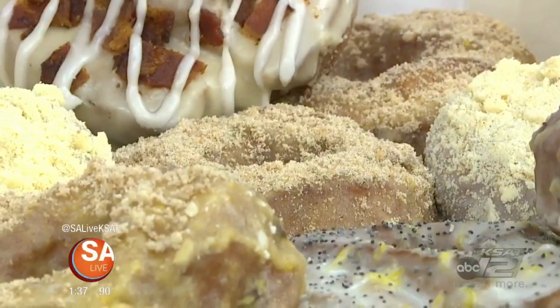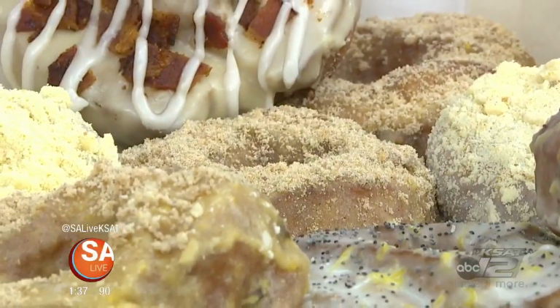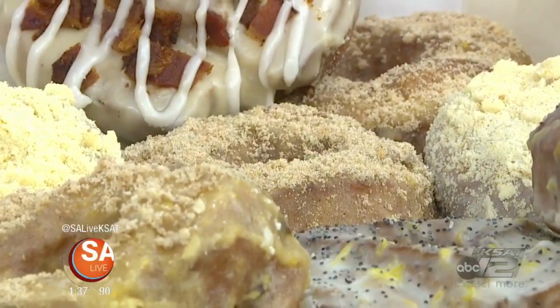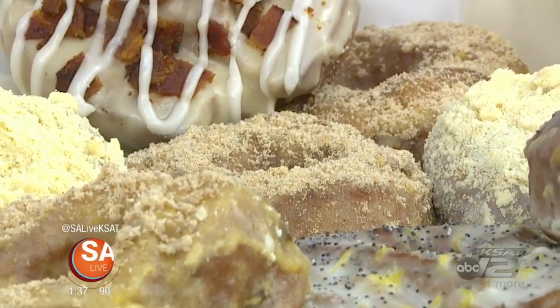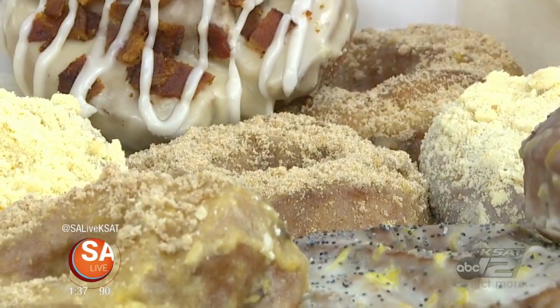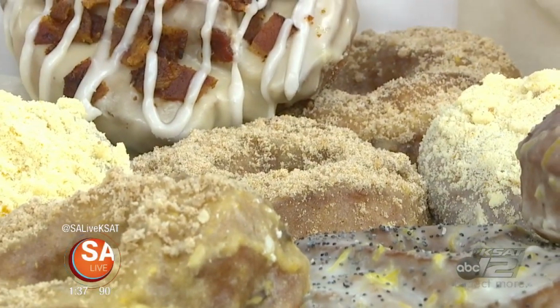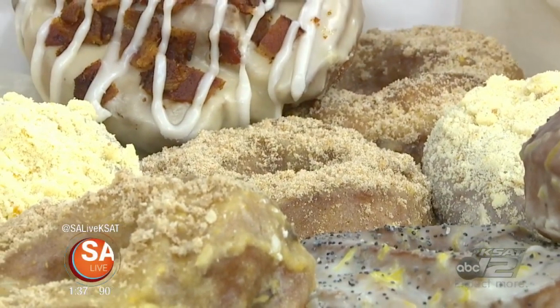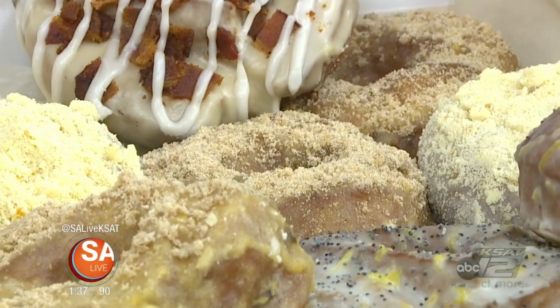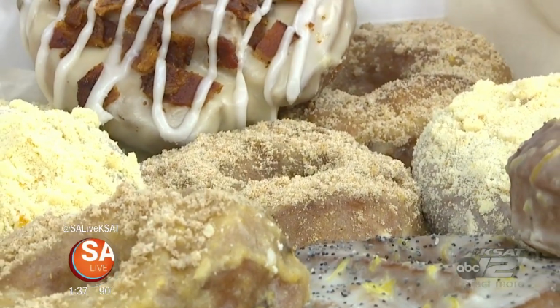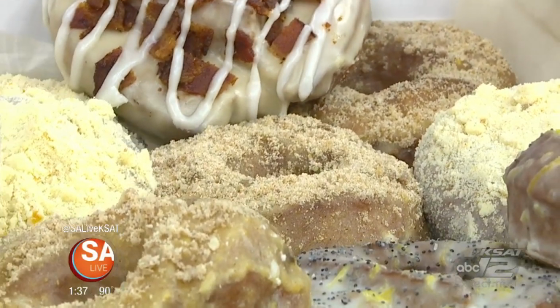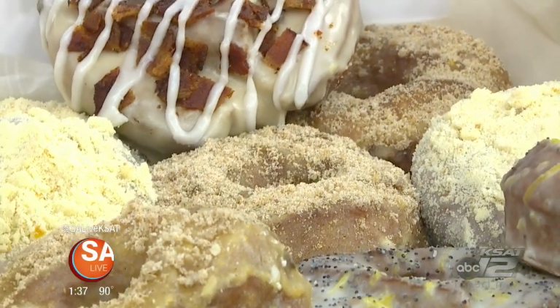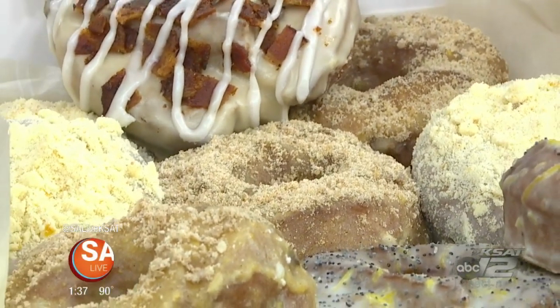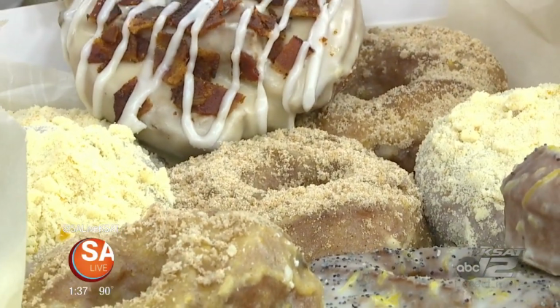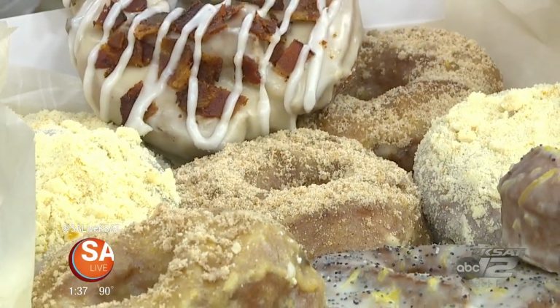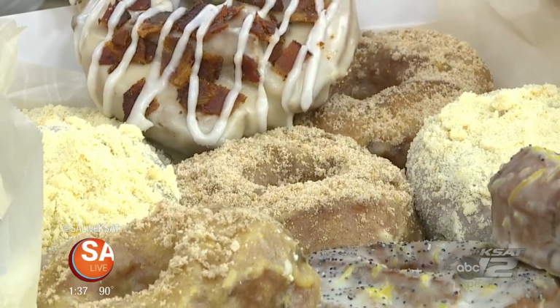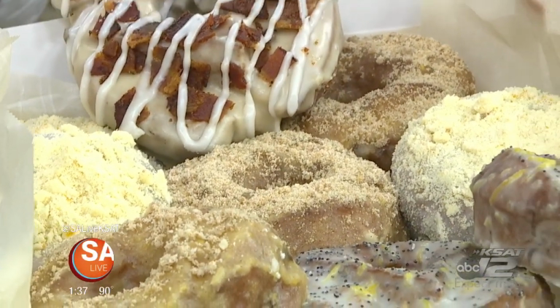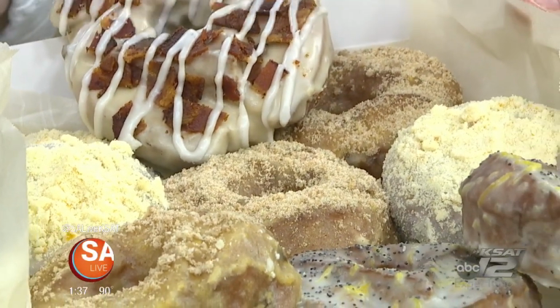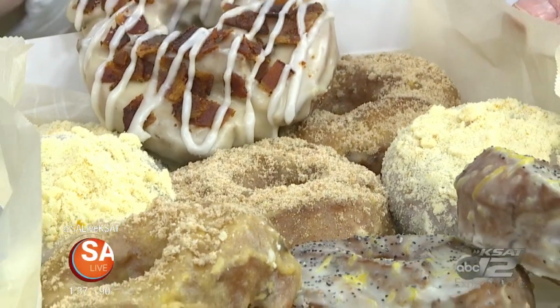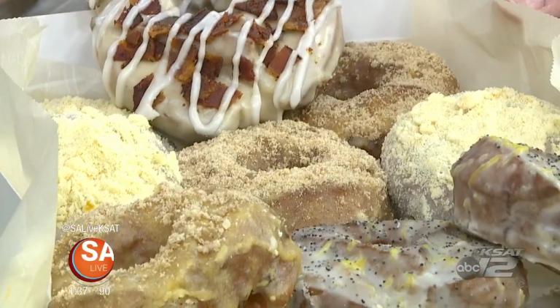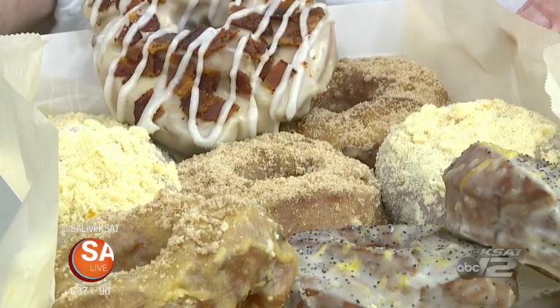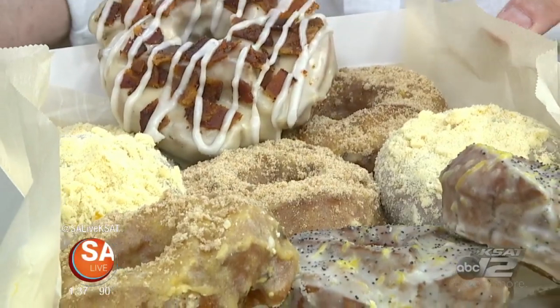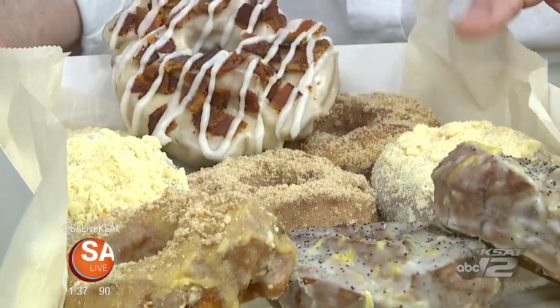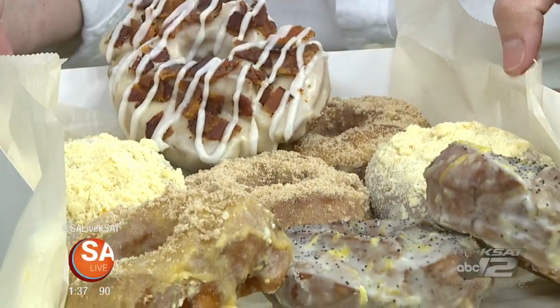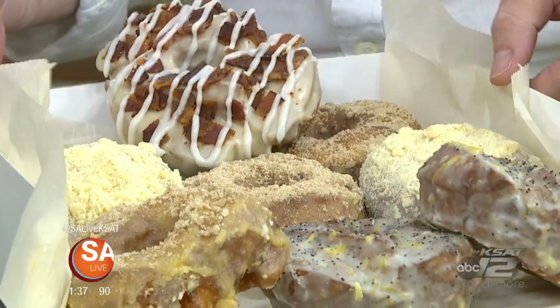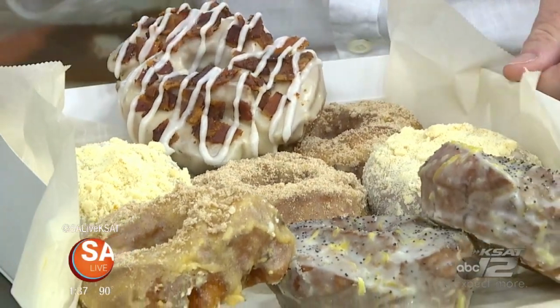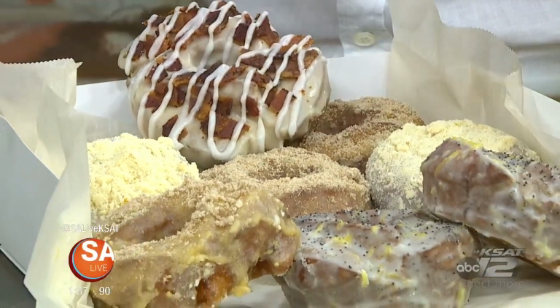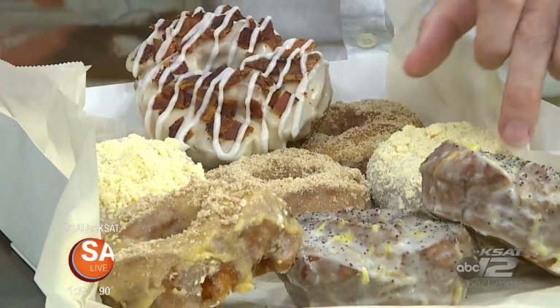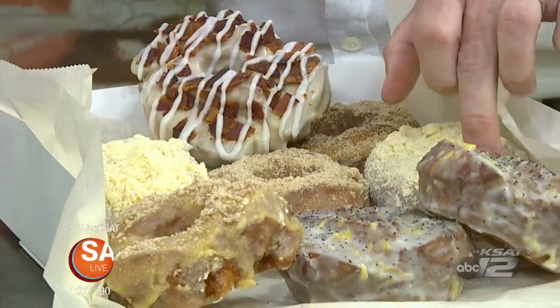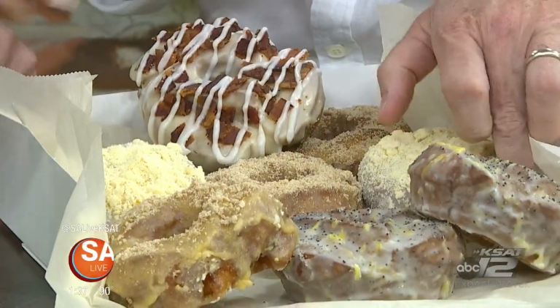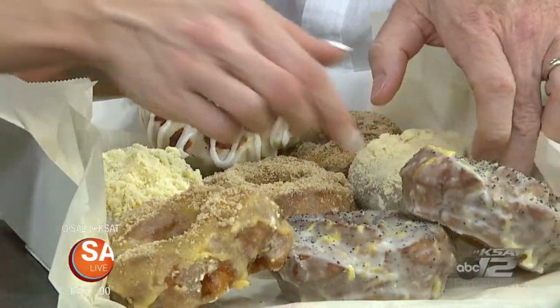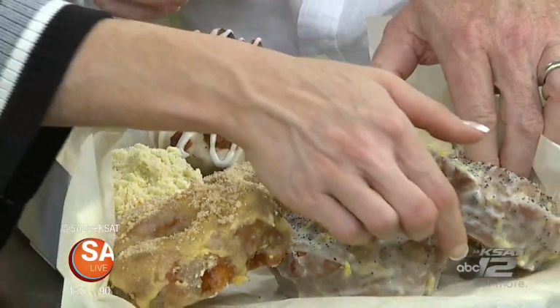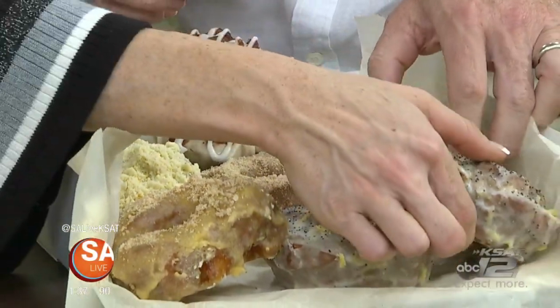It's National Donut Day, and look at this selection of donuts — bacon on there, something really ooey-gooey, and we're gonna break it up.